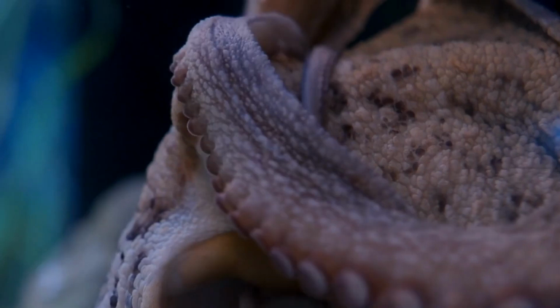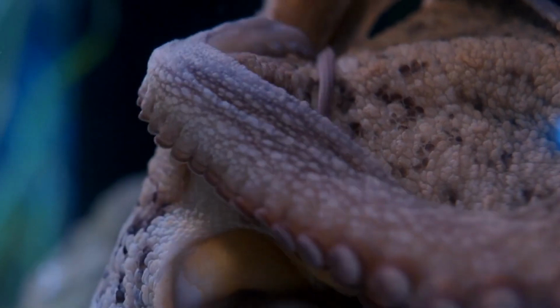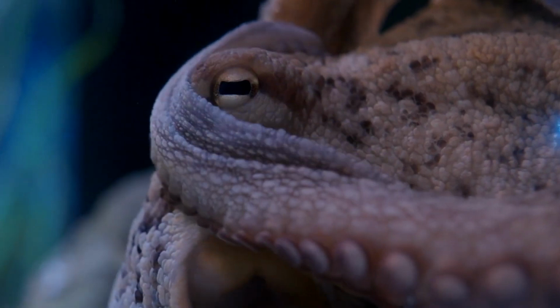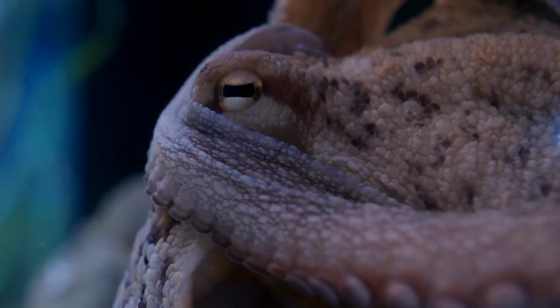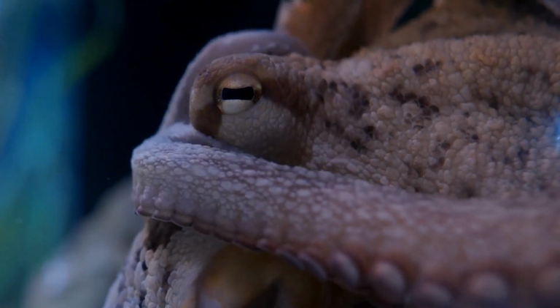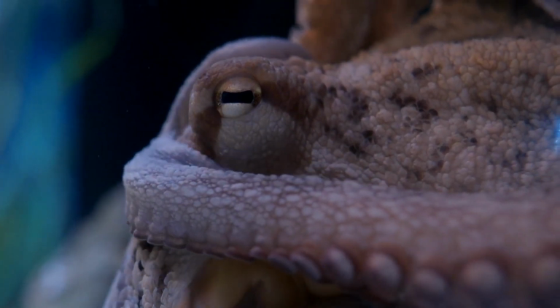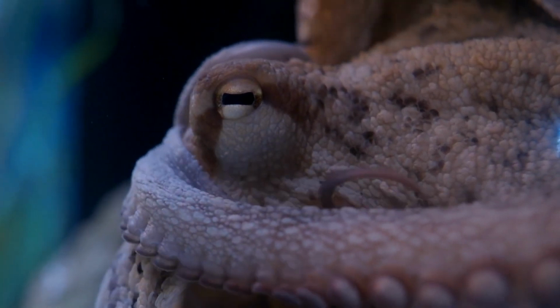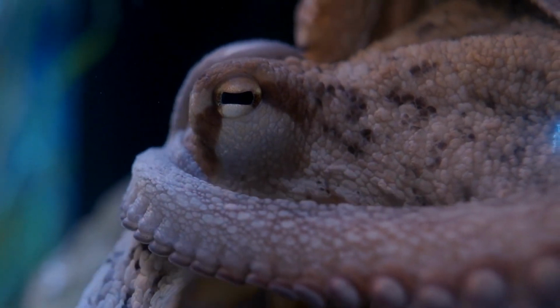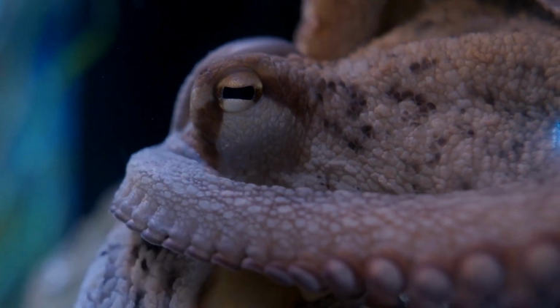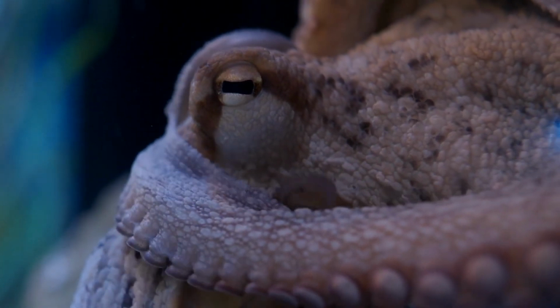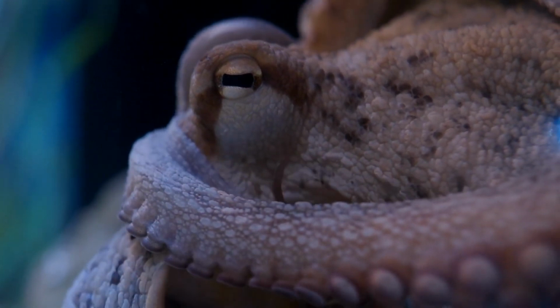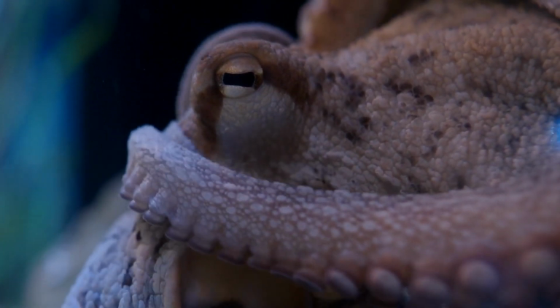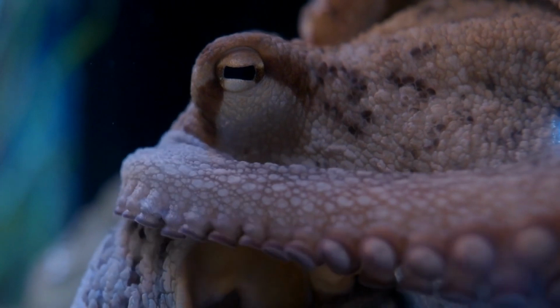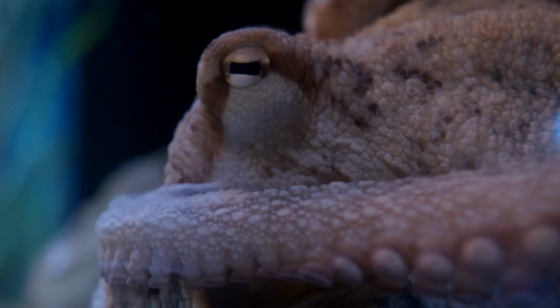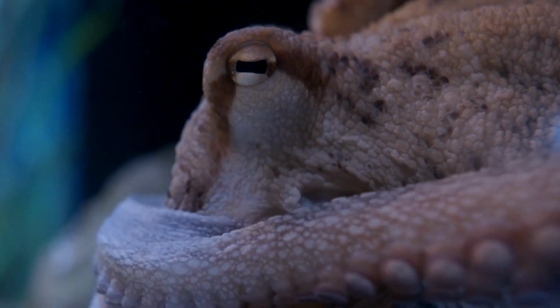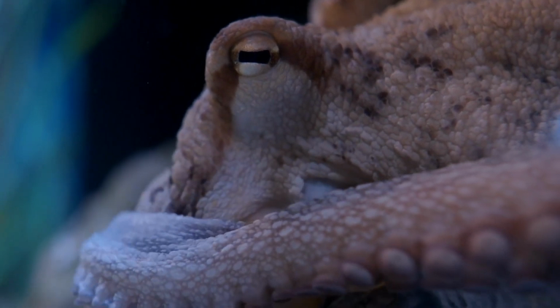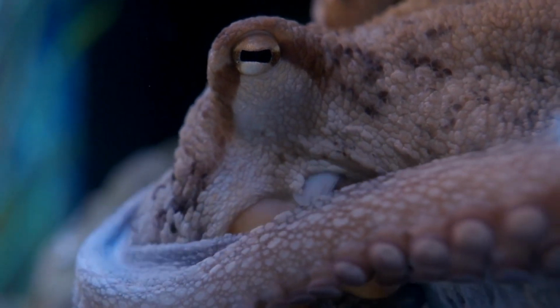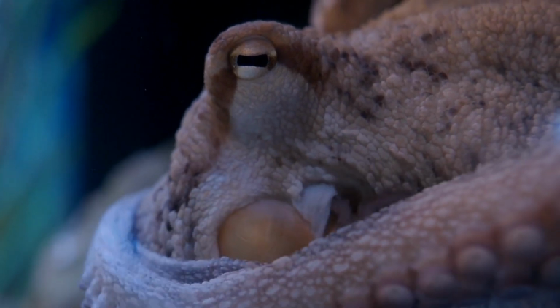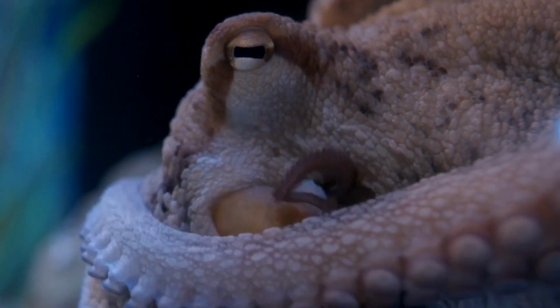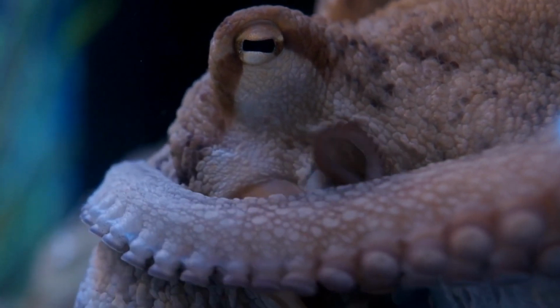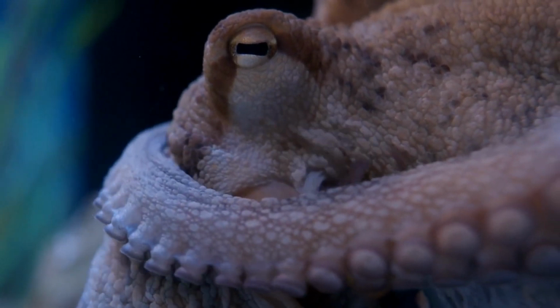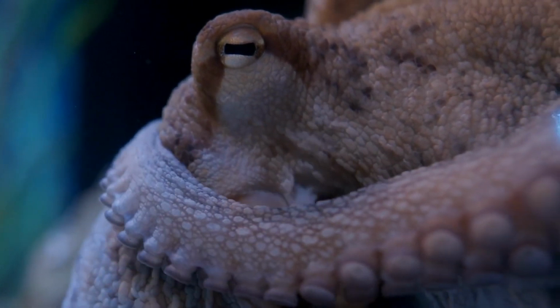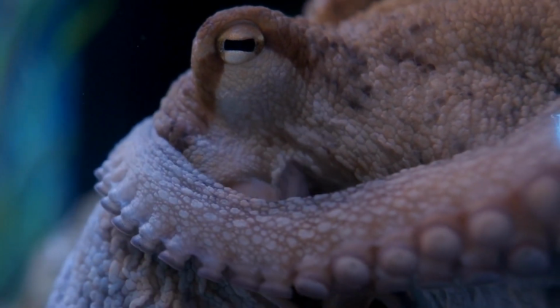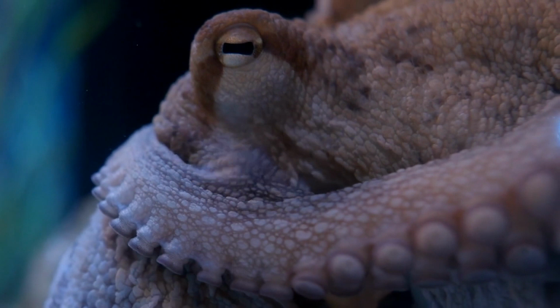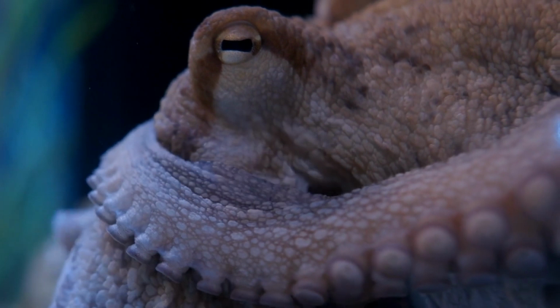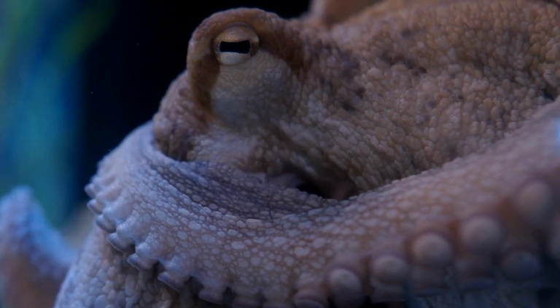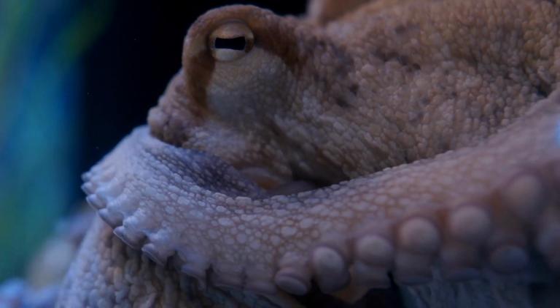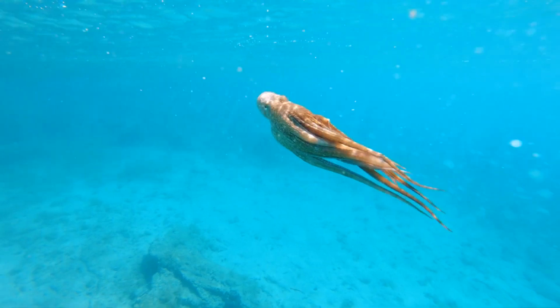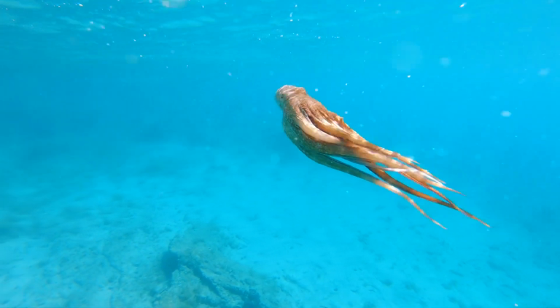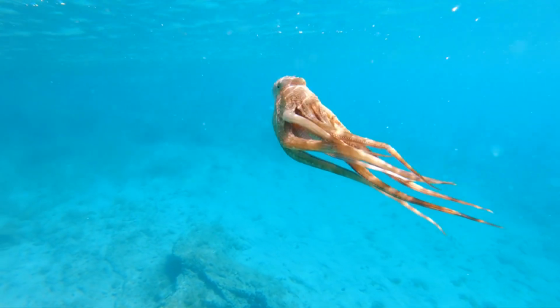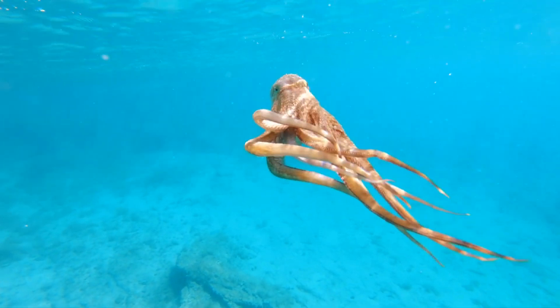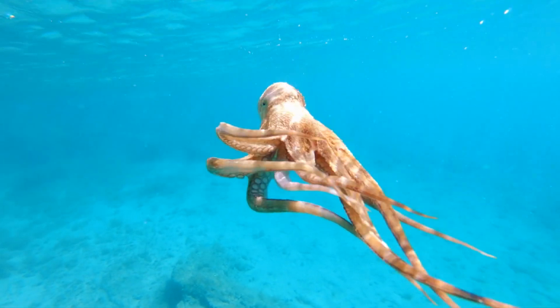Did you know when an octopus loses an arm, the severed limb can sometimes continue to capture food and attempt to bring it to where the mouth would be? A testament to their autonomous nervous system. Let's learn more about this fascinating creature.